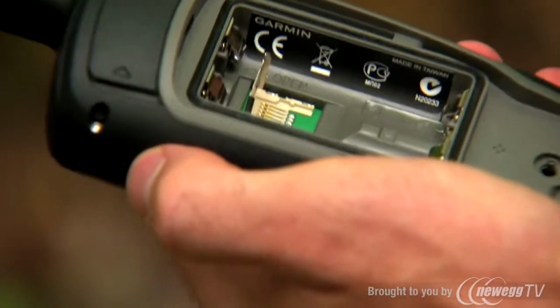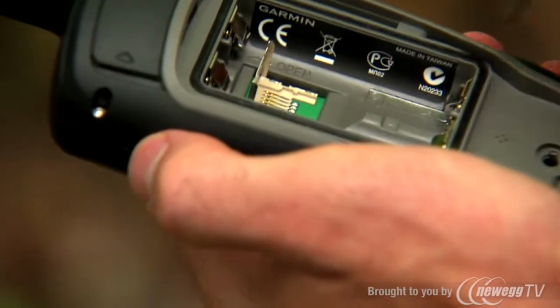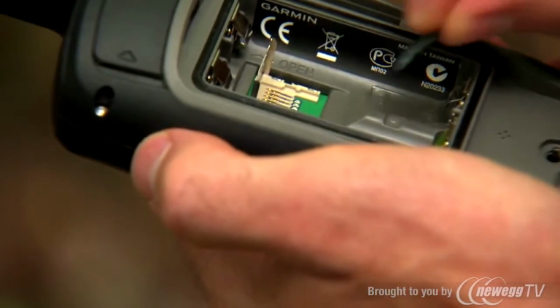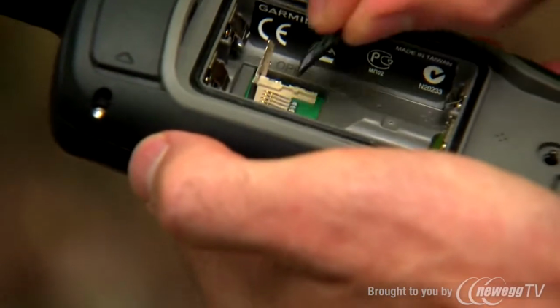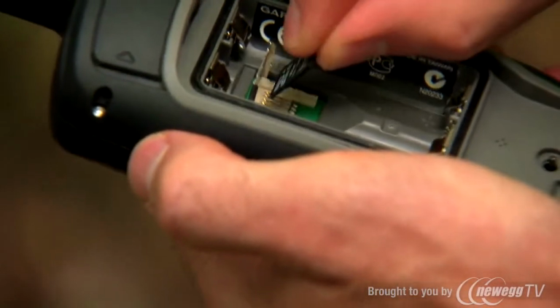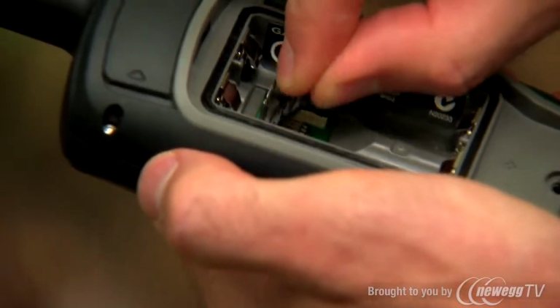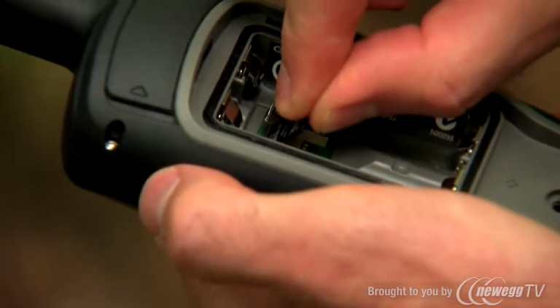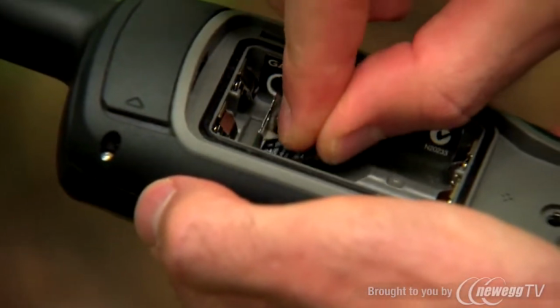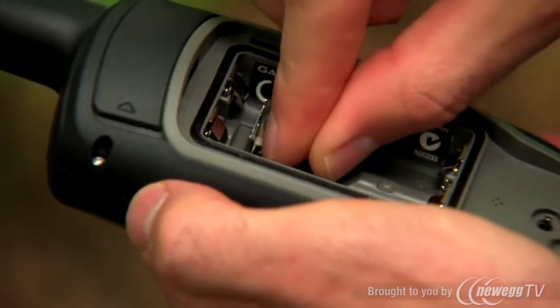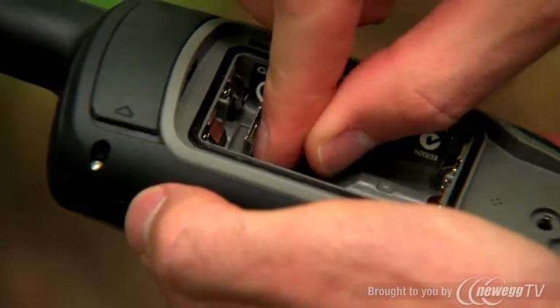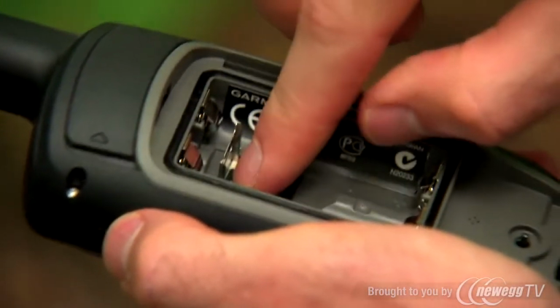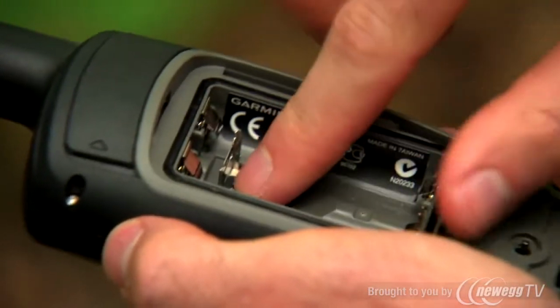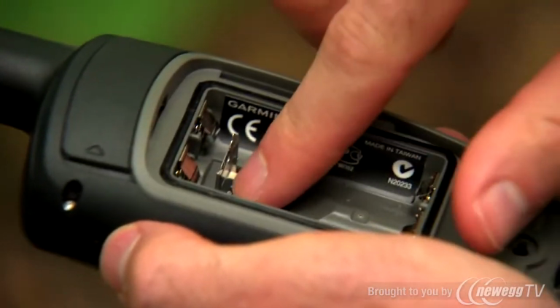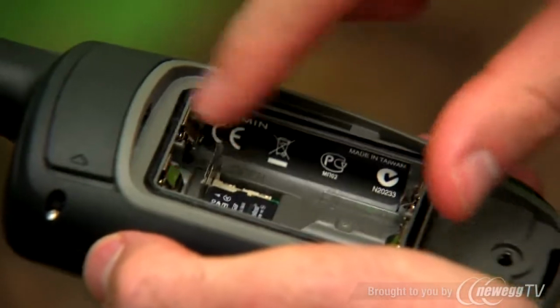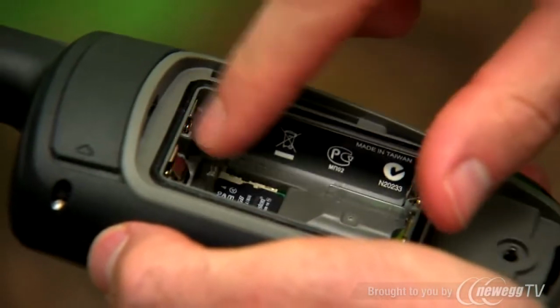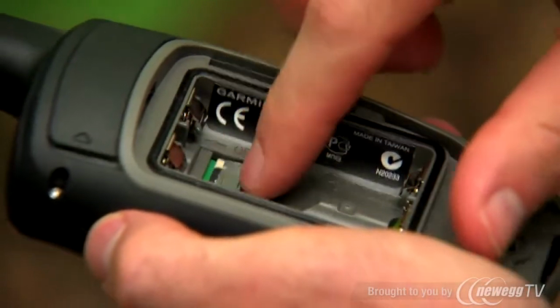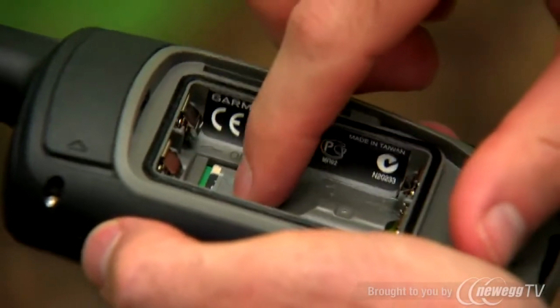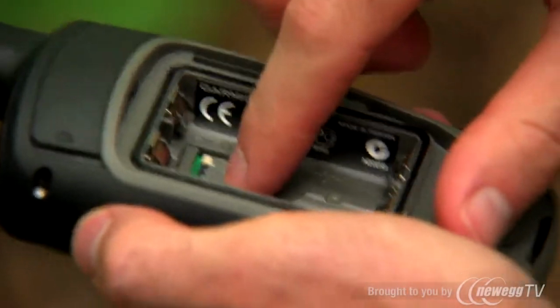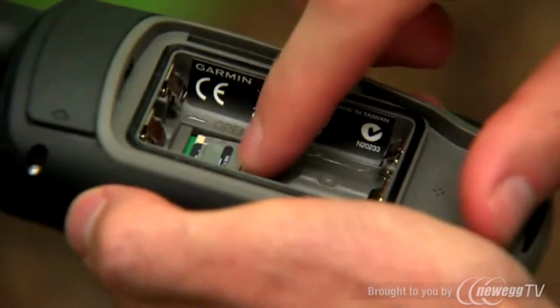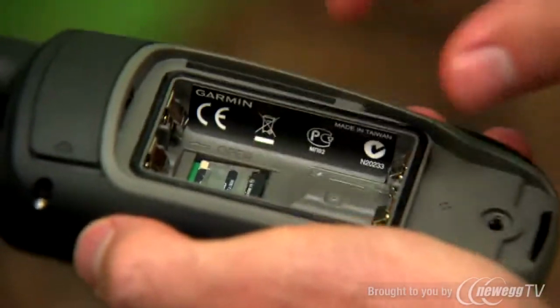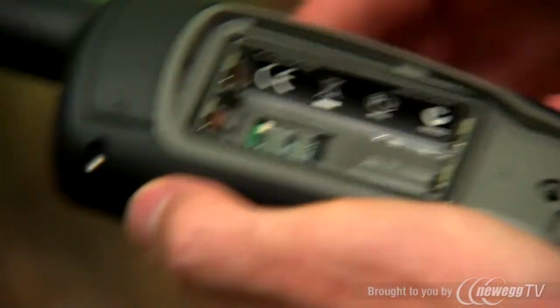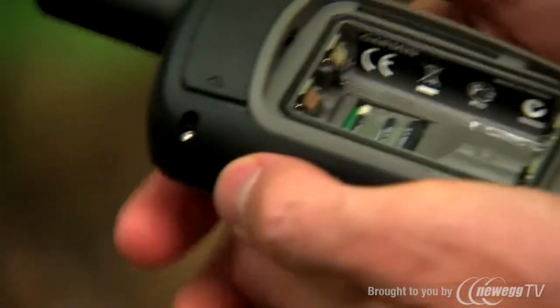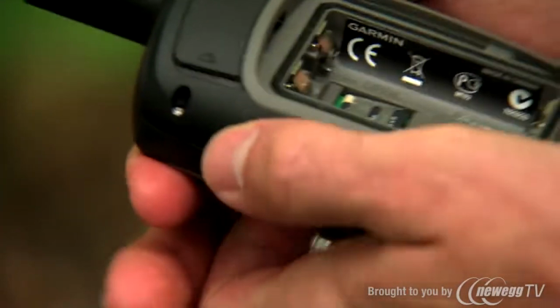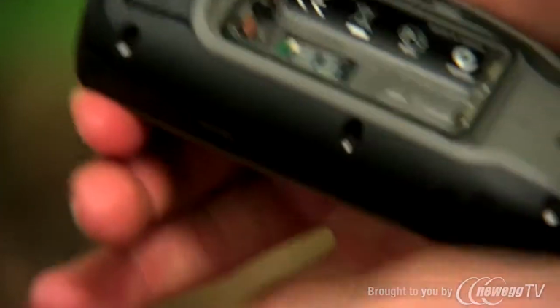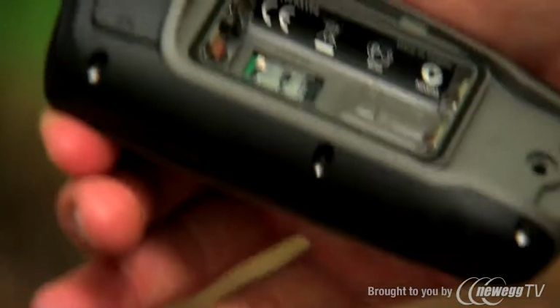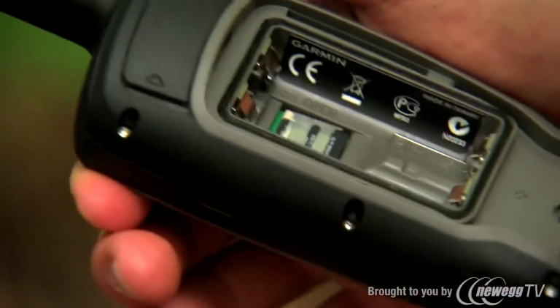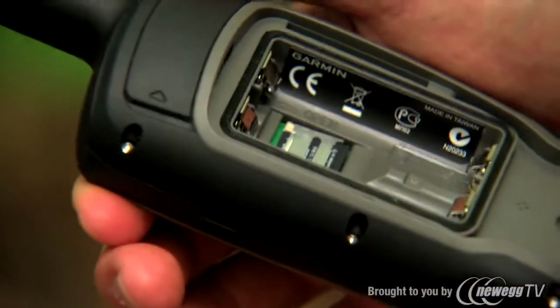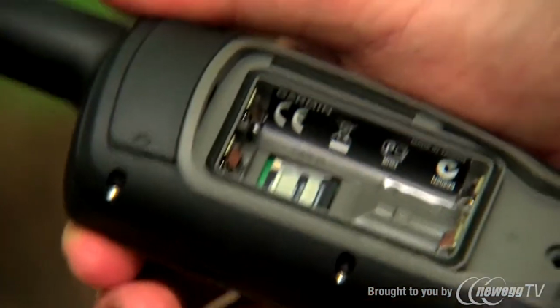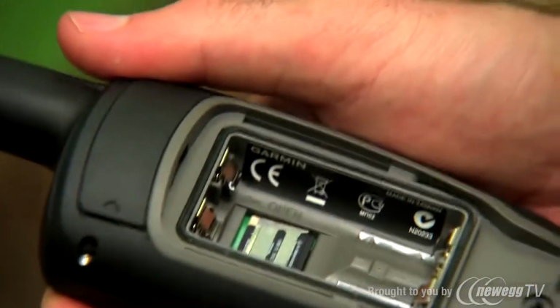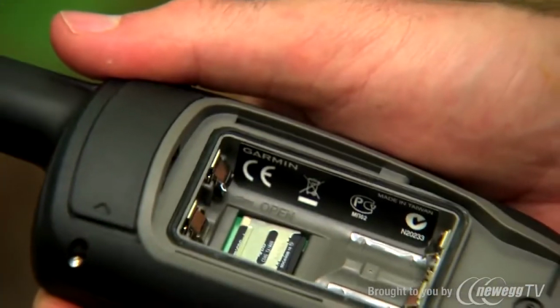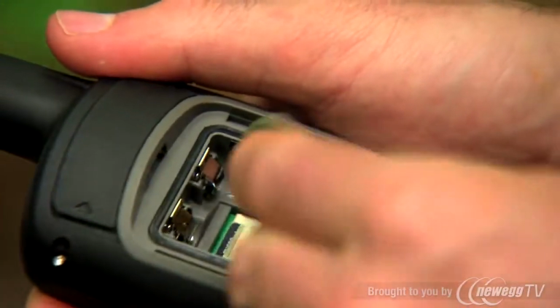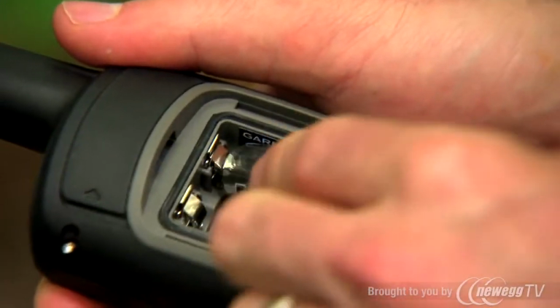If you need more storage space, the 62ST also has a microSD slot, perfect for adding additional maps, marine charts, or satellite imagery.